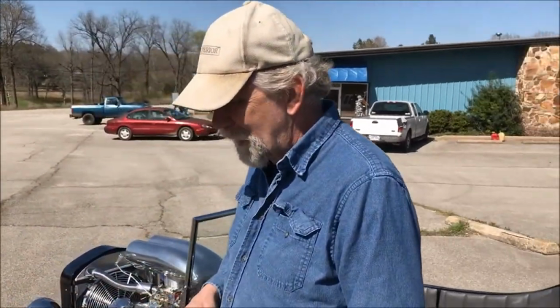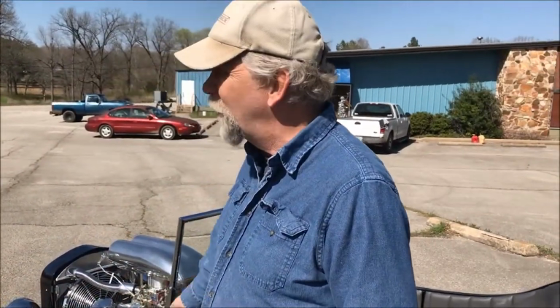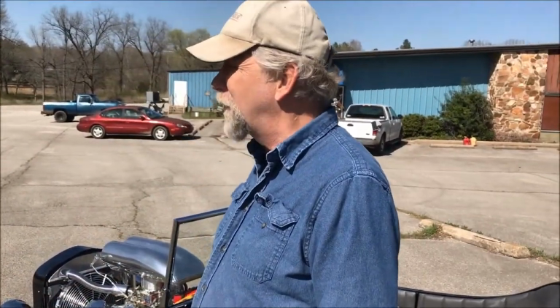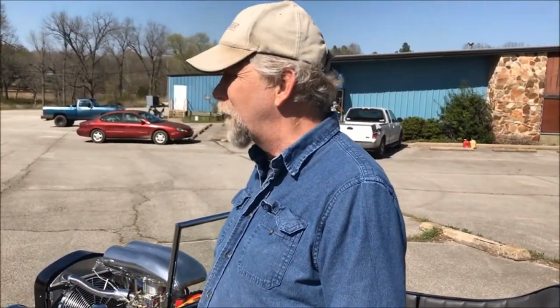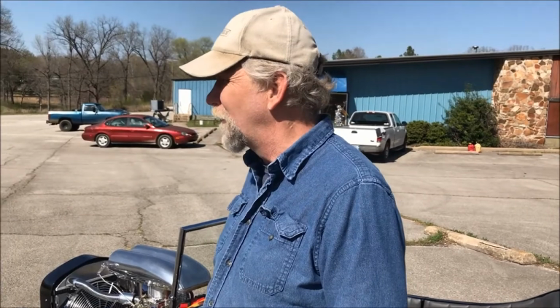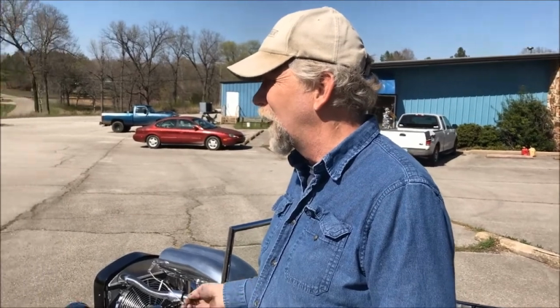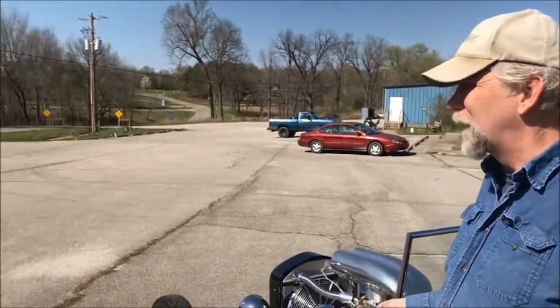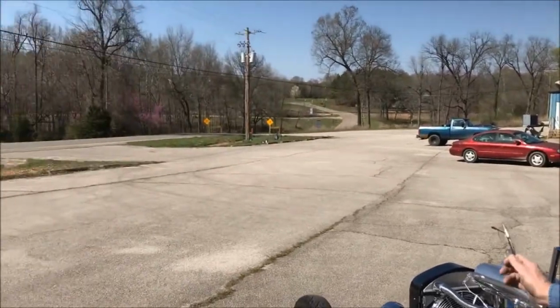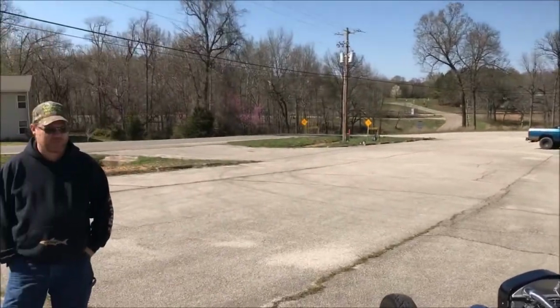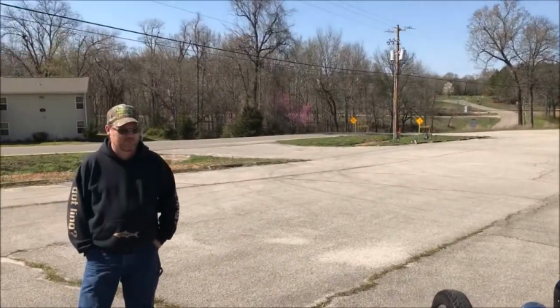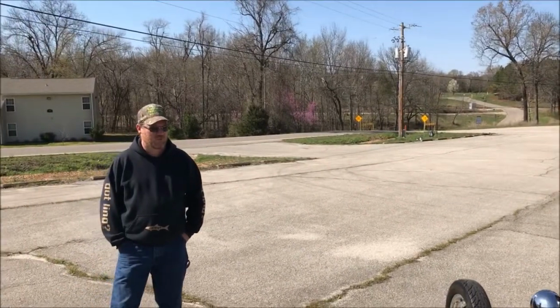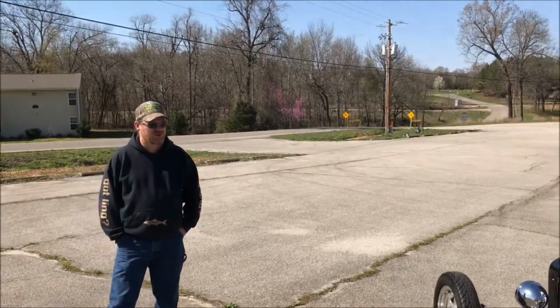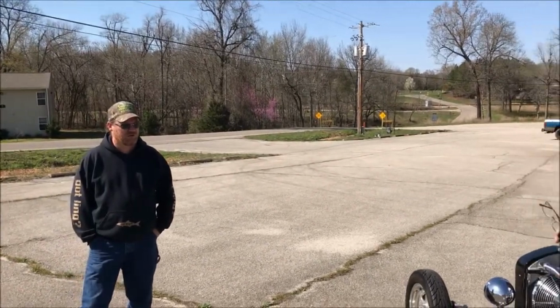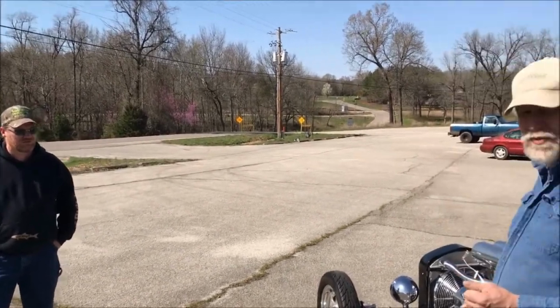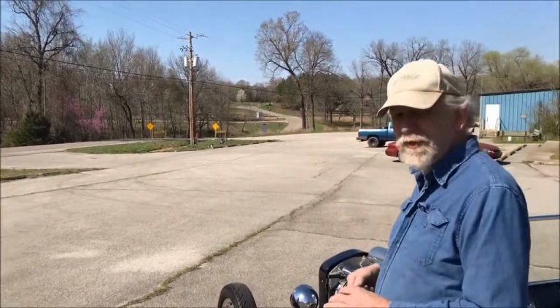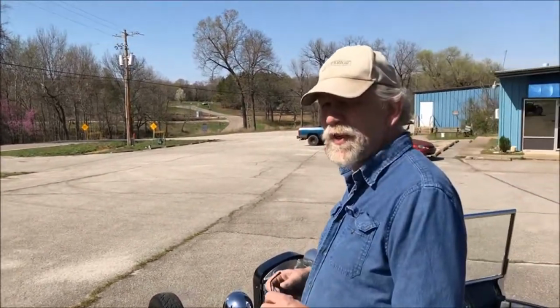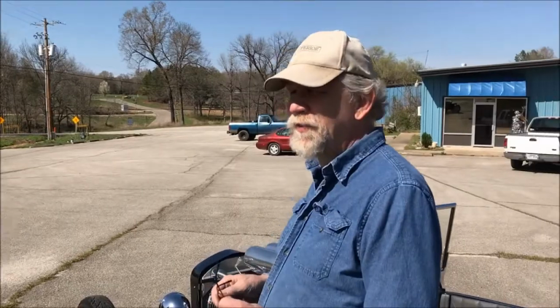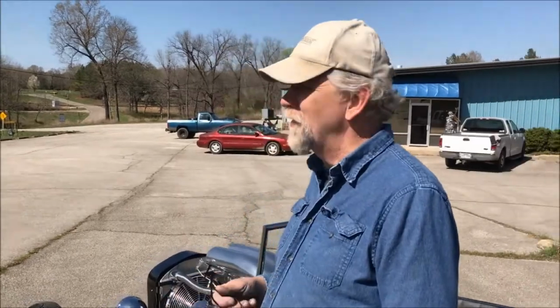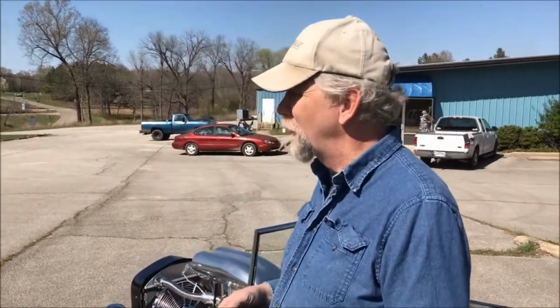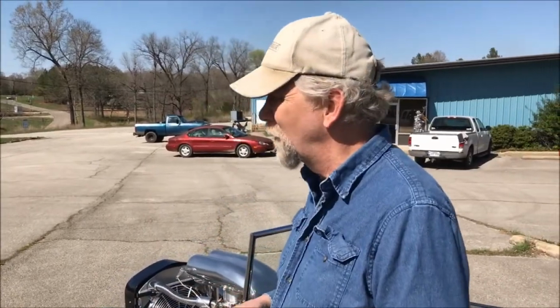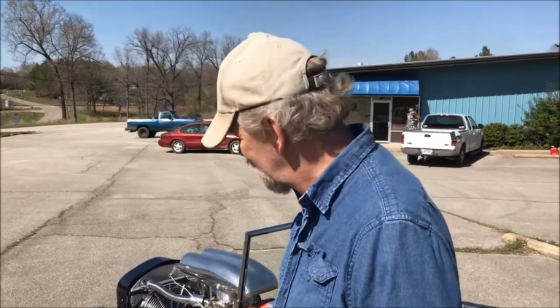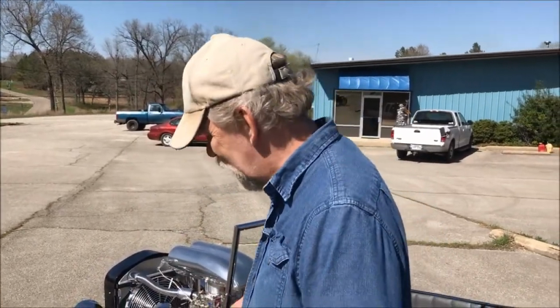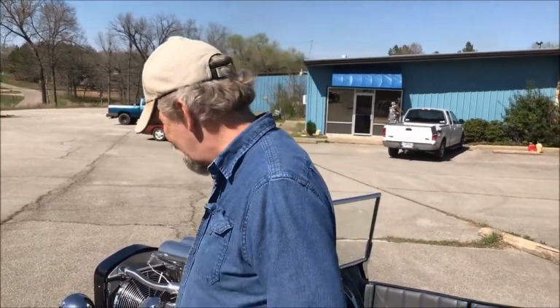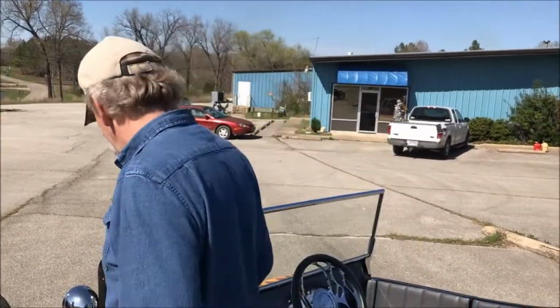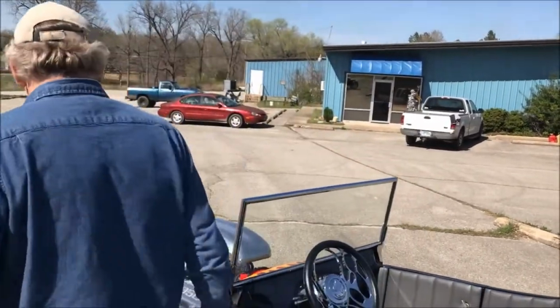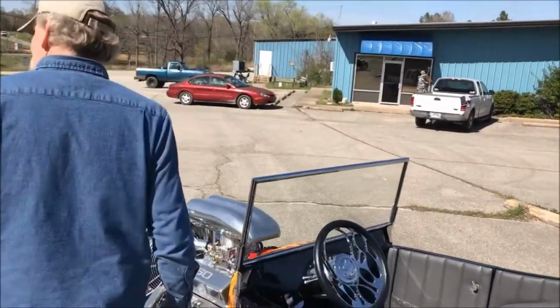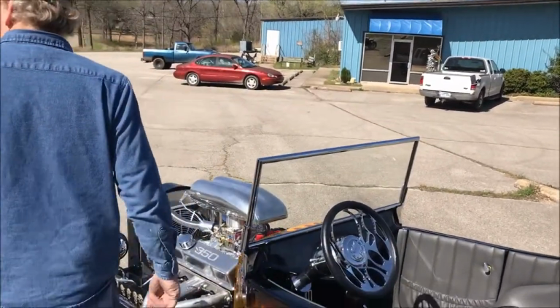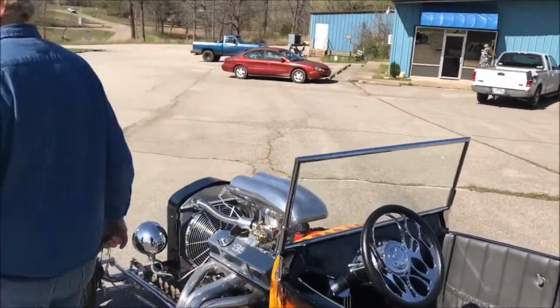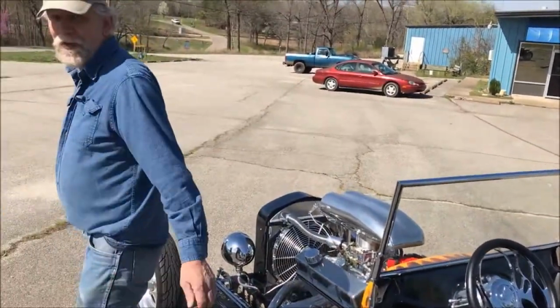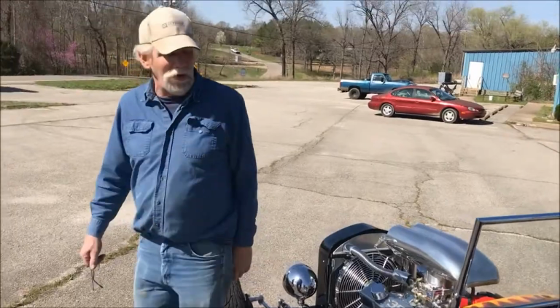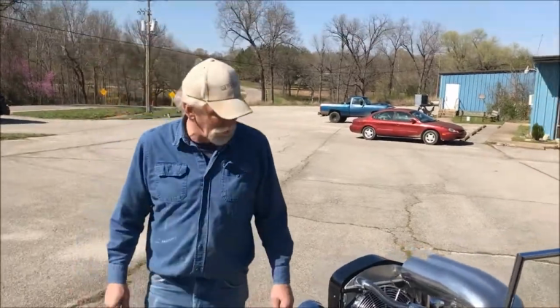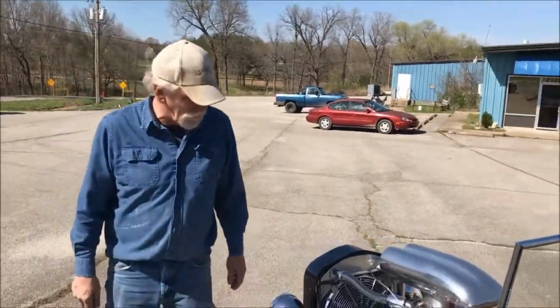I know it was featured on a TV show. What show was that? Motorhead Traveler — I think it was on Mav TV a few years ago. He had it on that. At least locally, it's a pretty famous car. It's a pretty cool car.